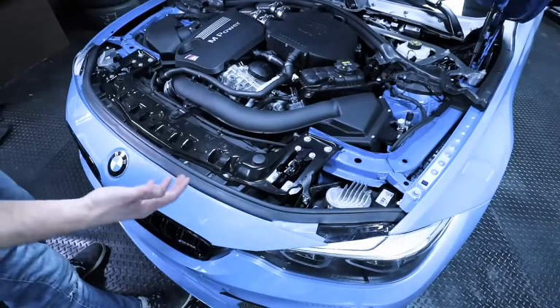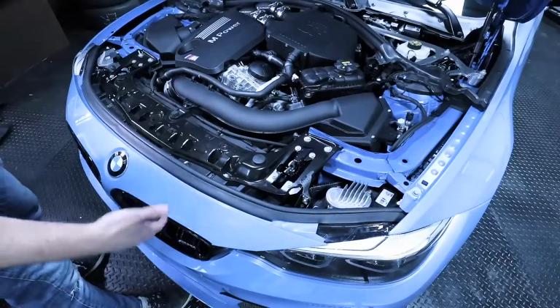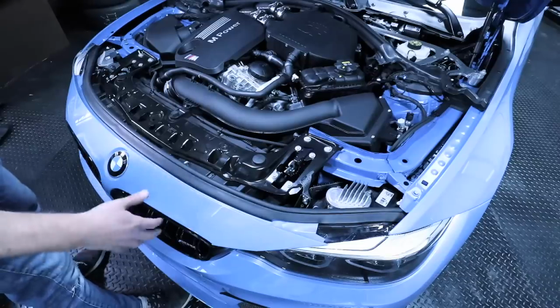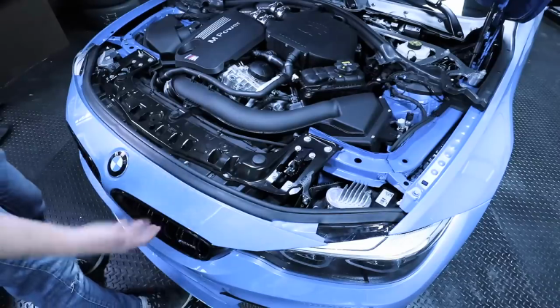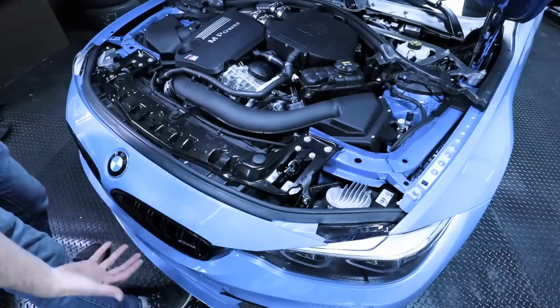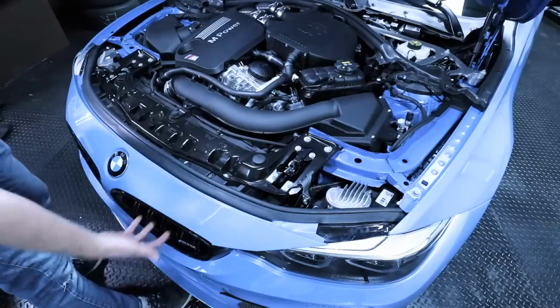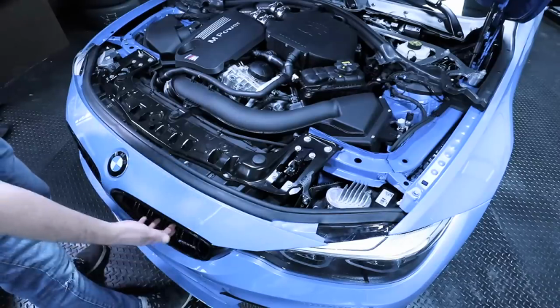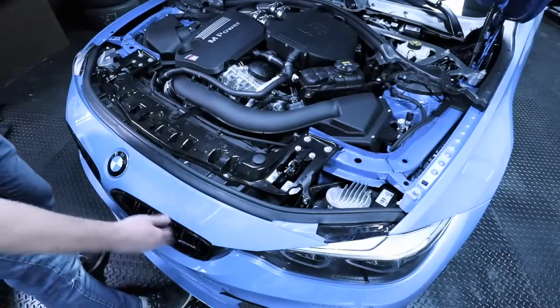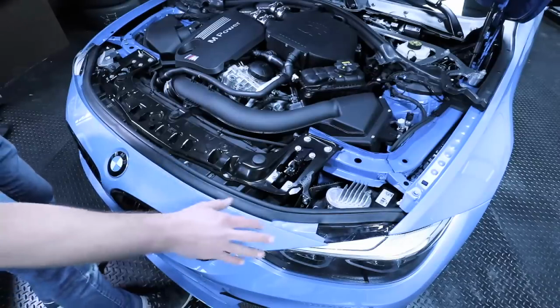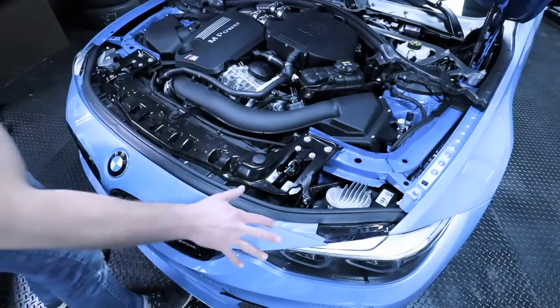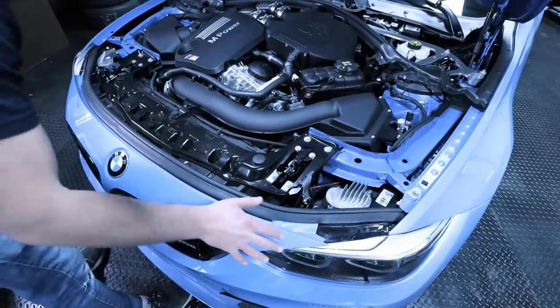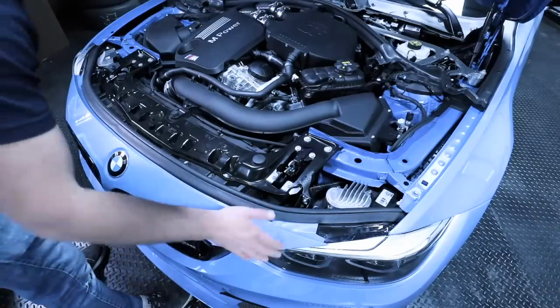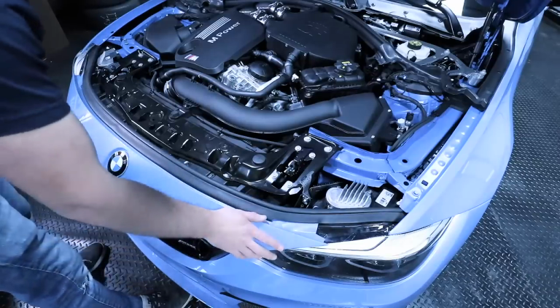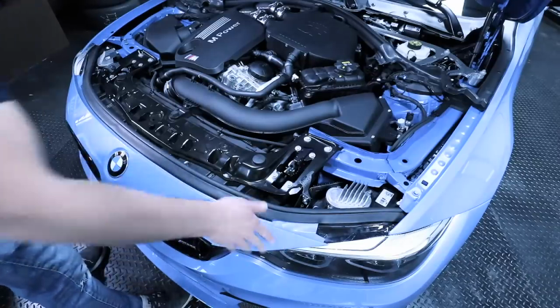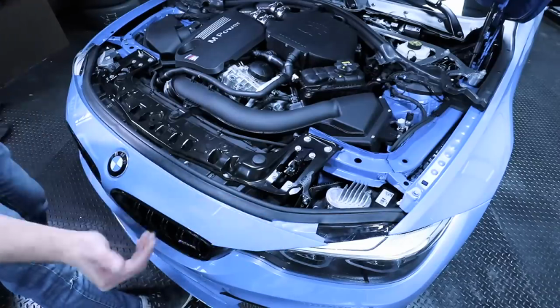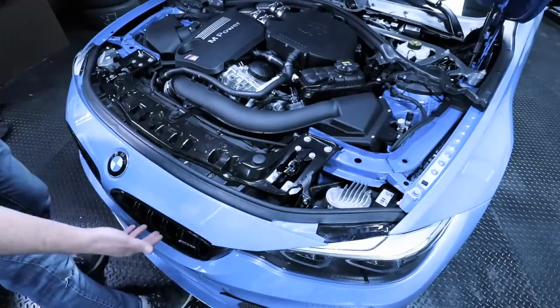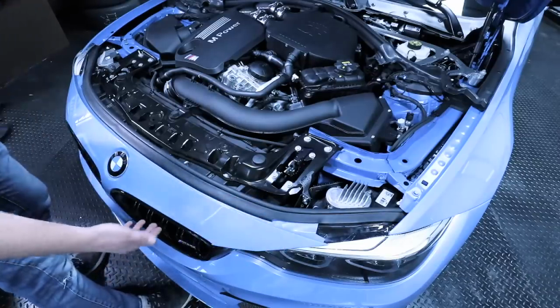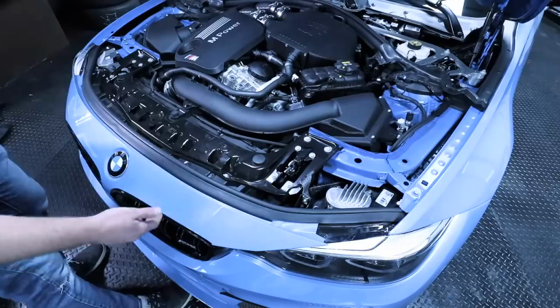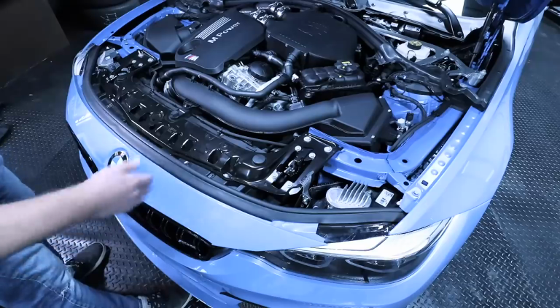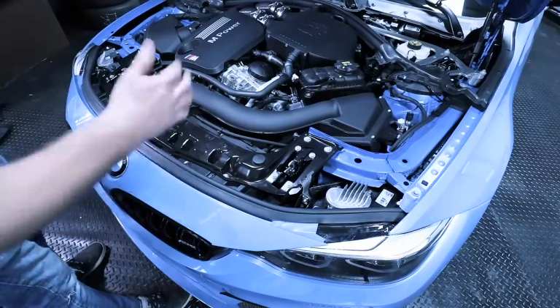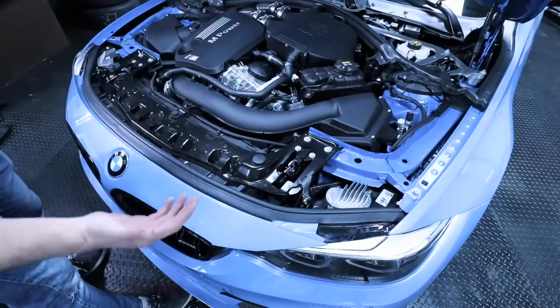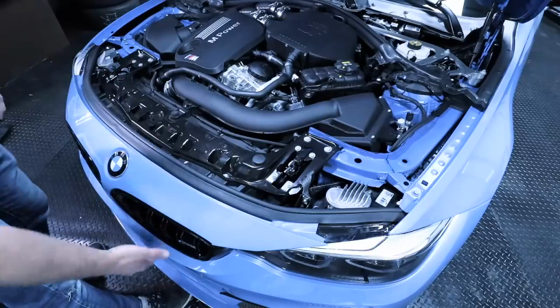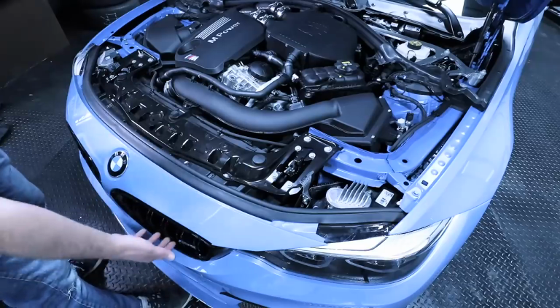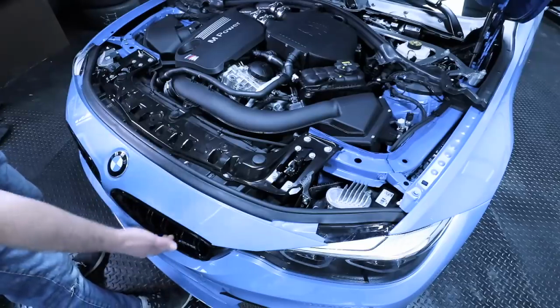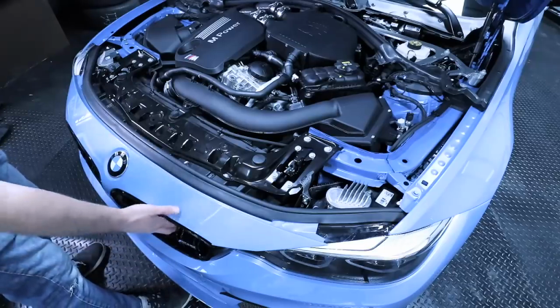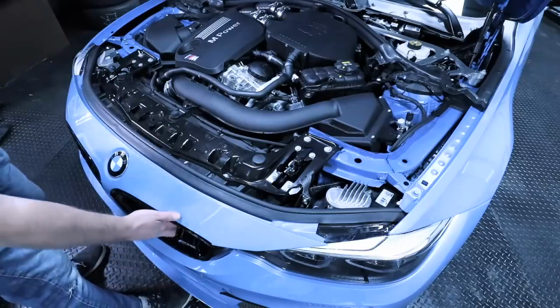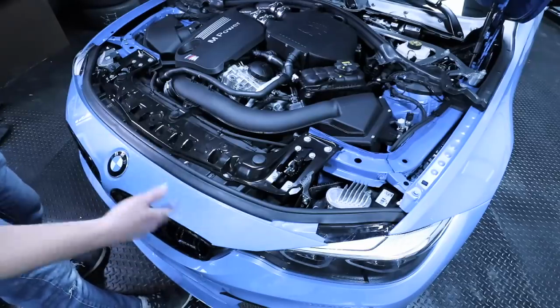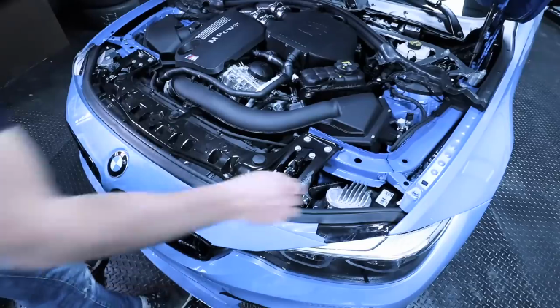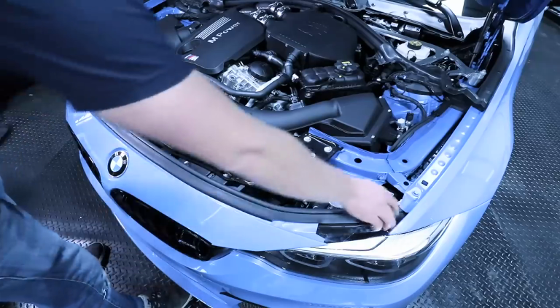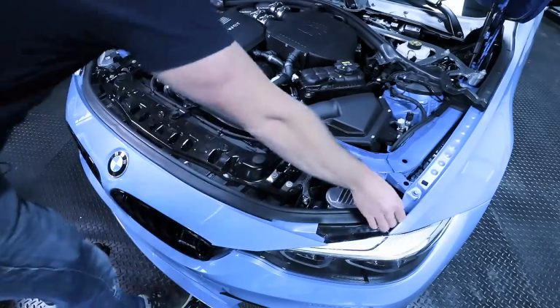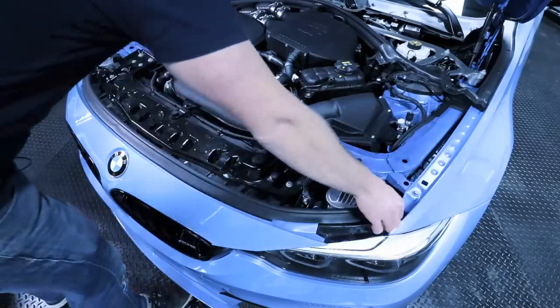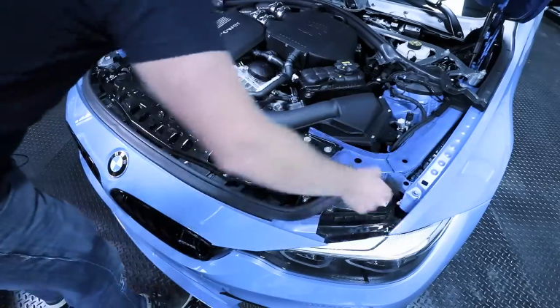For this installation, we're going to need to get behind the kidney grille, so you can either remove the entire bumper or just remove the kidney grilles. Most of you at home are going to want to just remove the kidney grille, so we're going to show you how to do that safely.